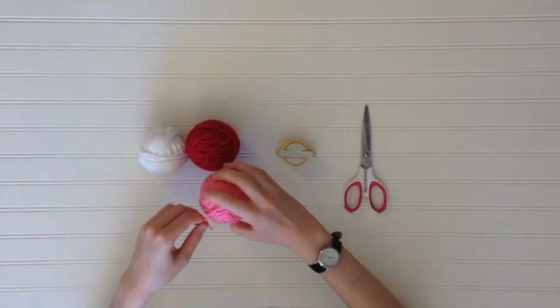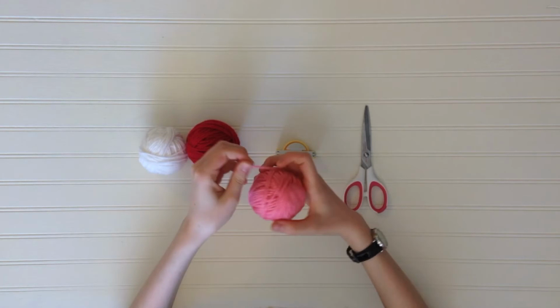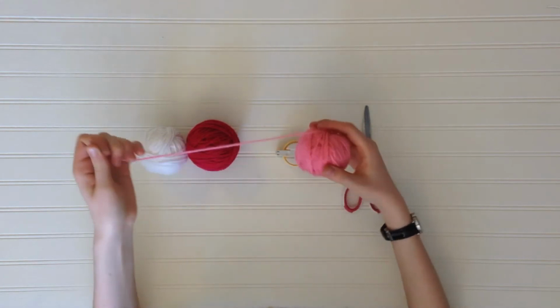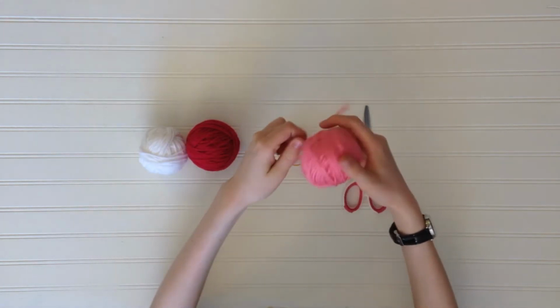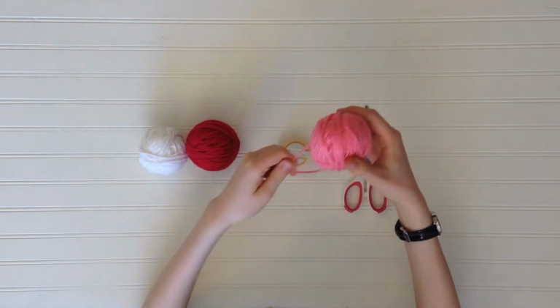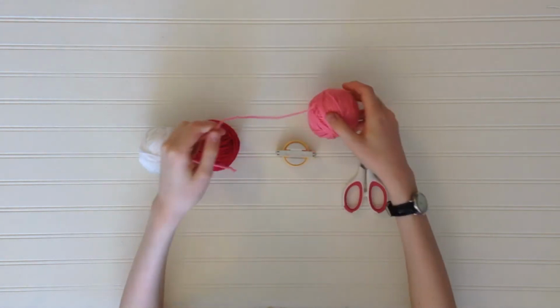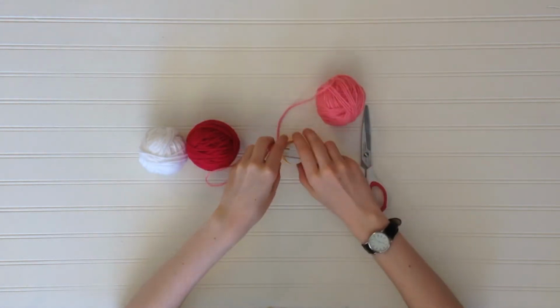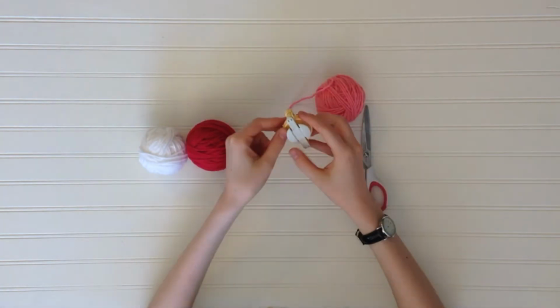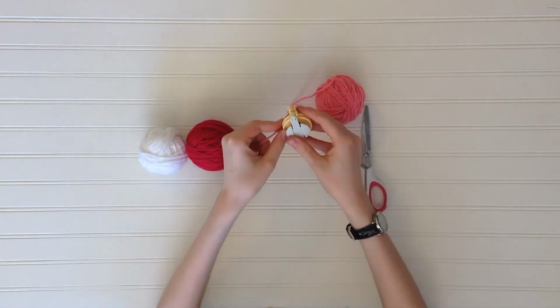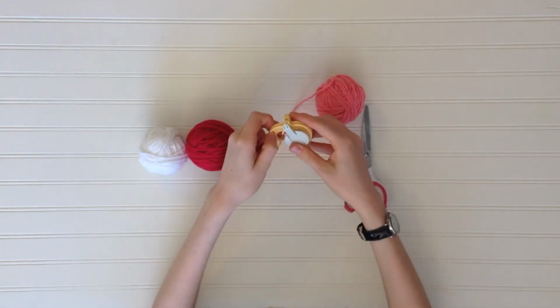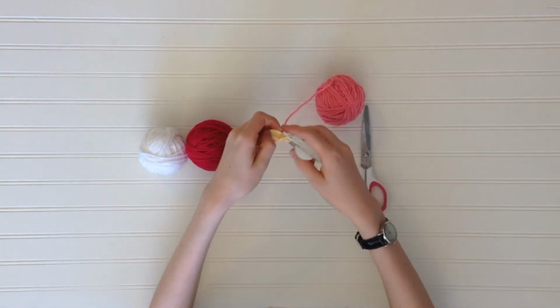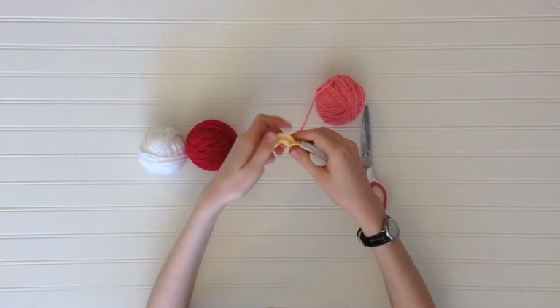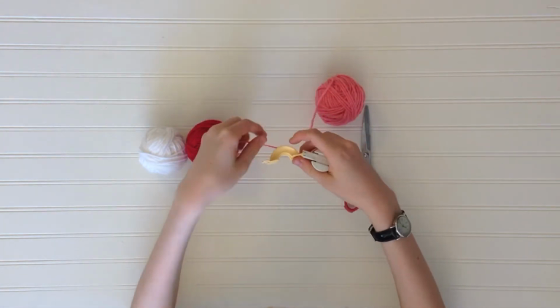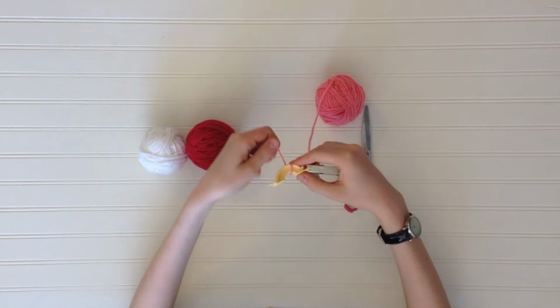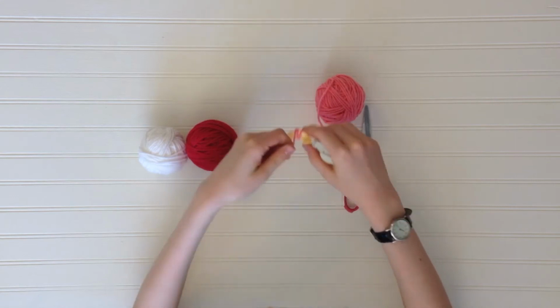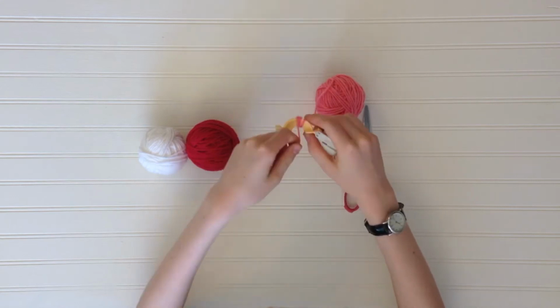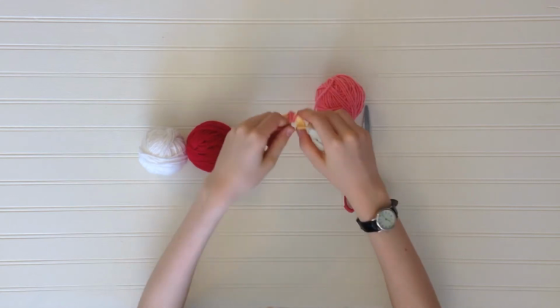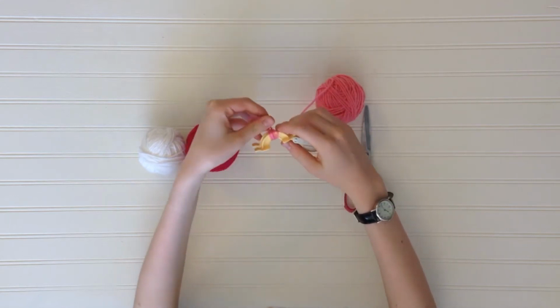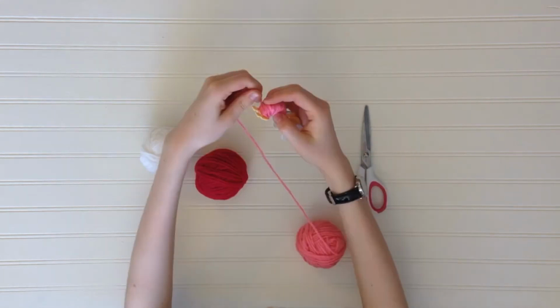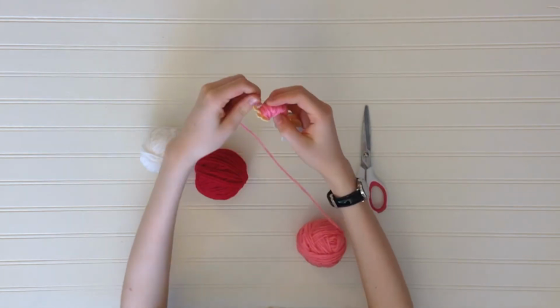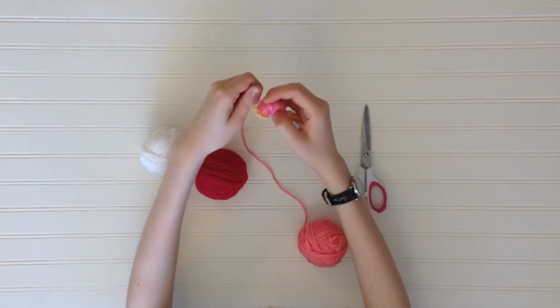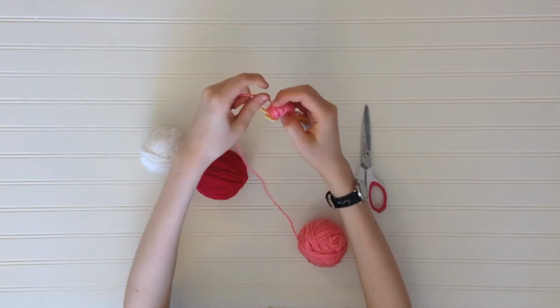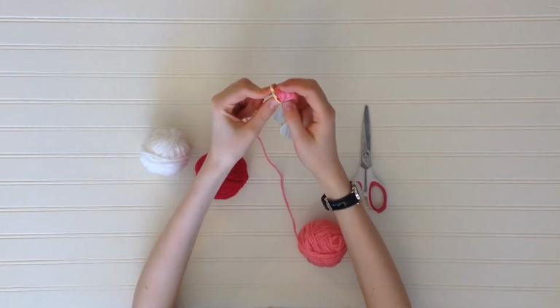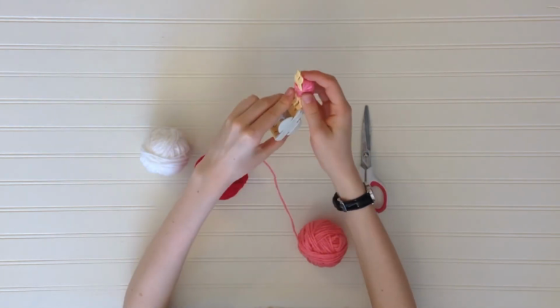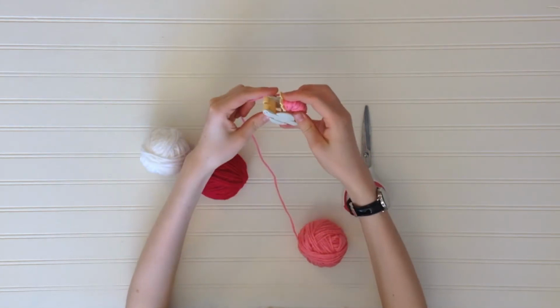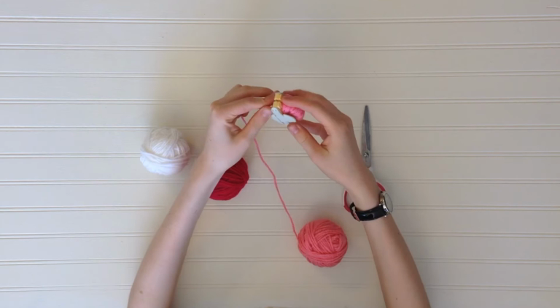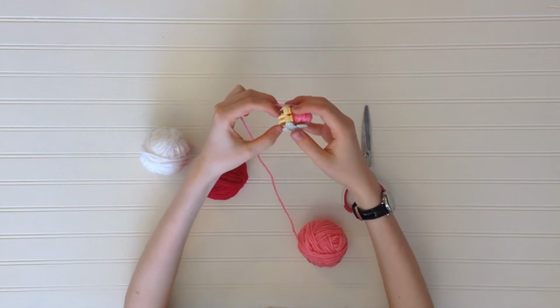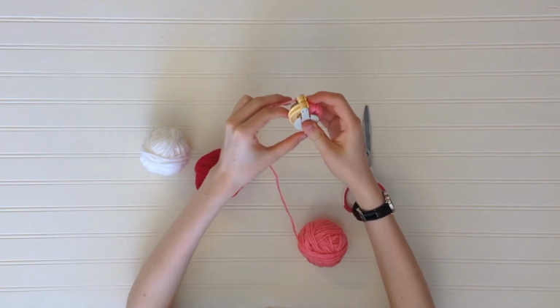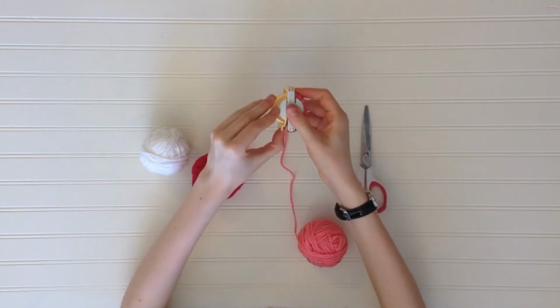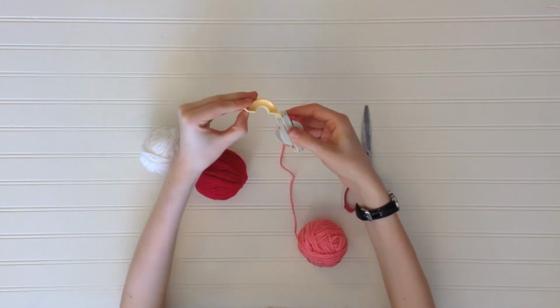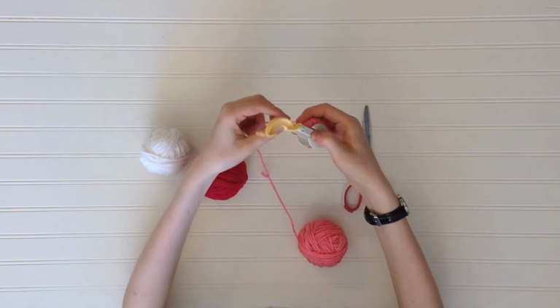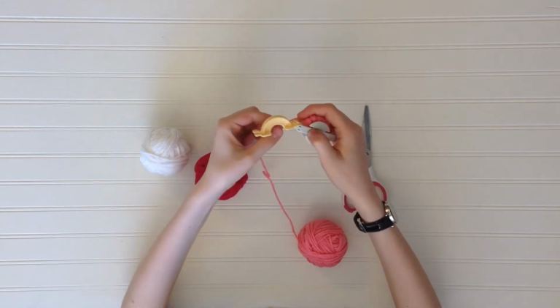To make your pom poms, start by grabbing some yarn and wrap your pom pom maker, starting from the inside going out. Once you're done with your first side, just take the yarn, go on to the next side, and repeat.